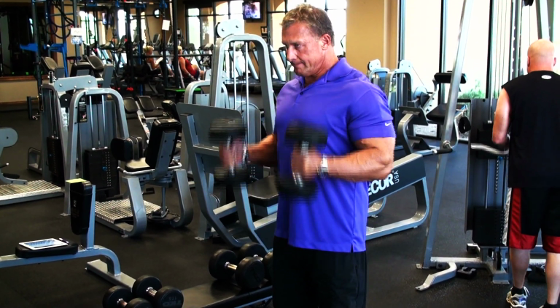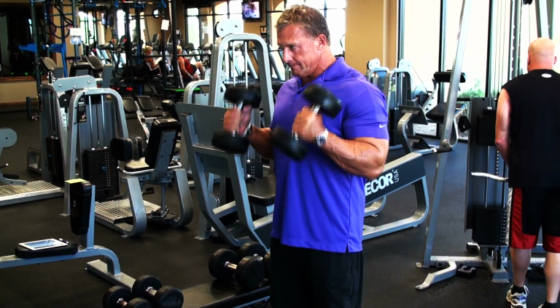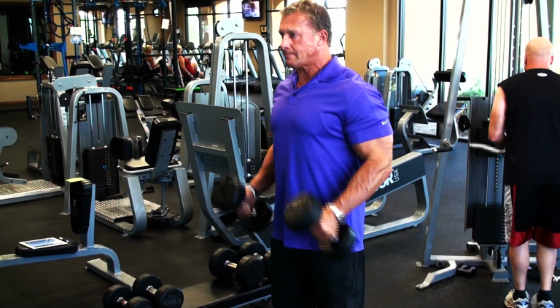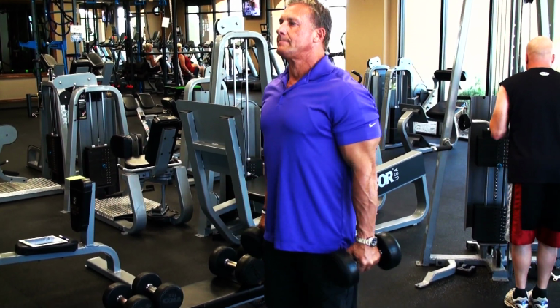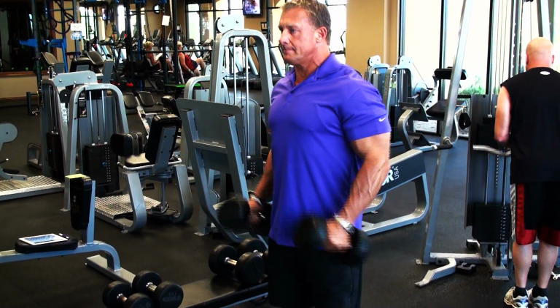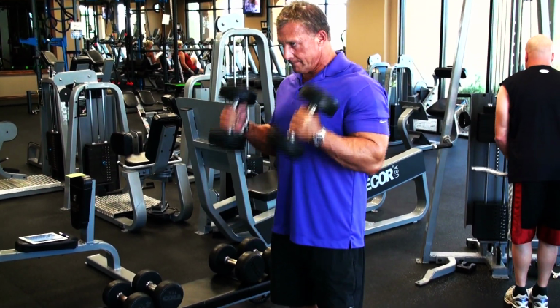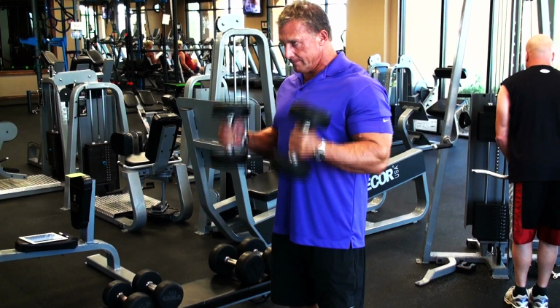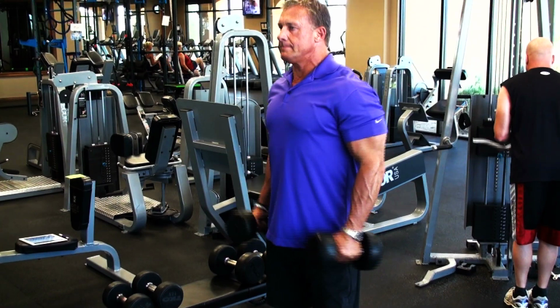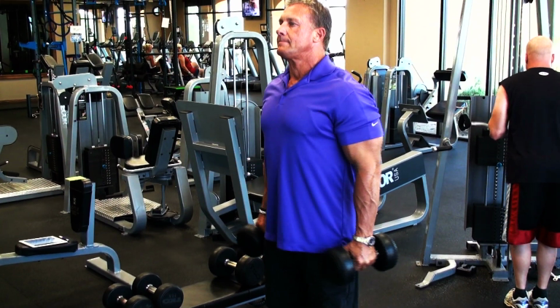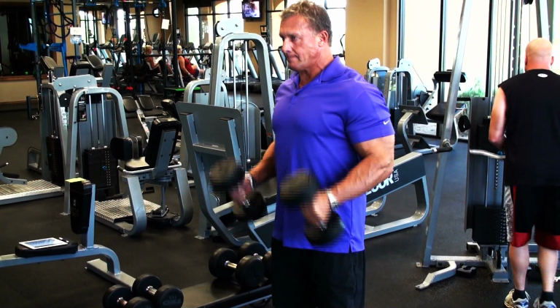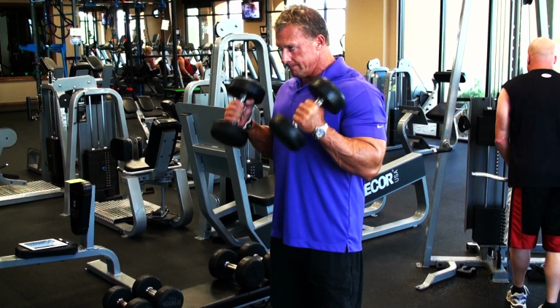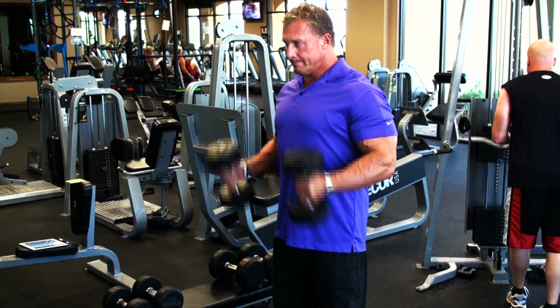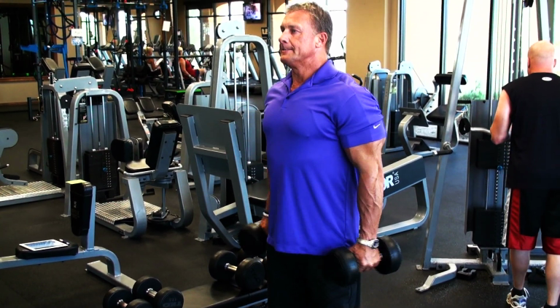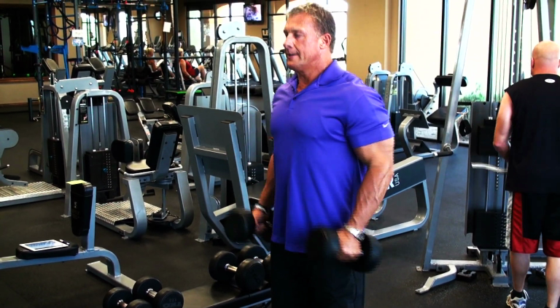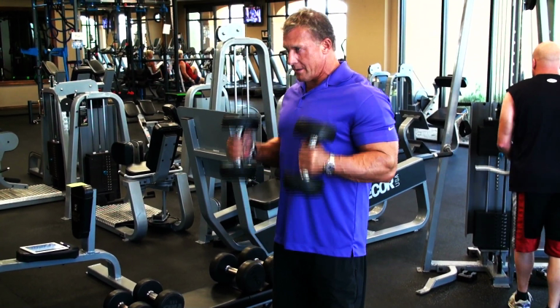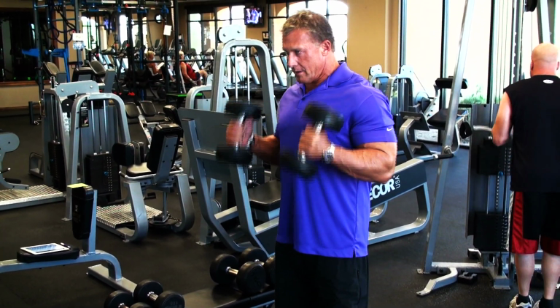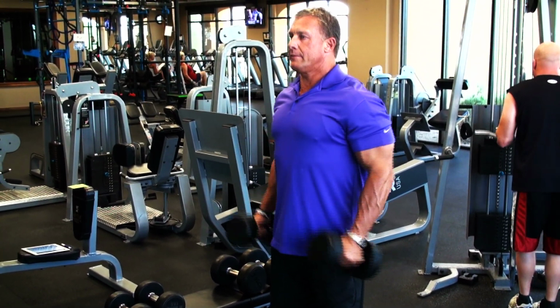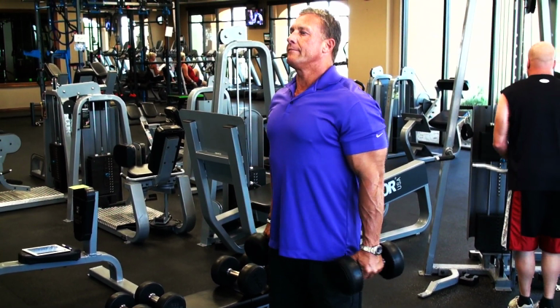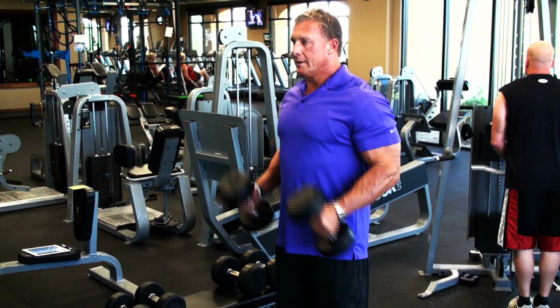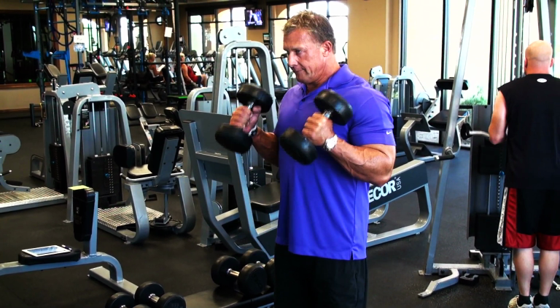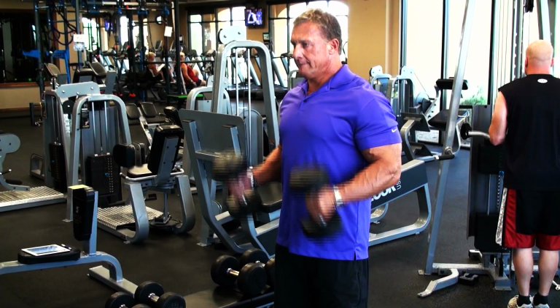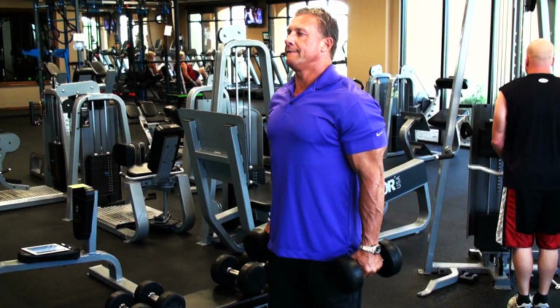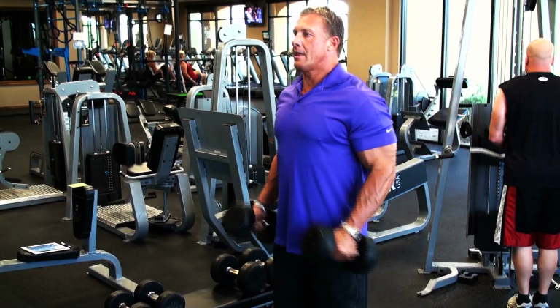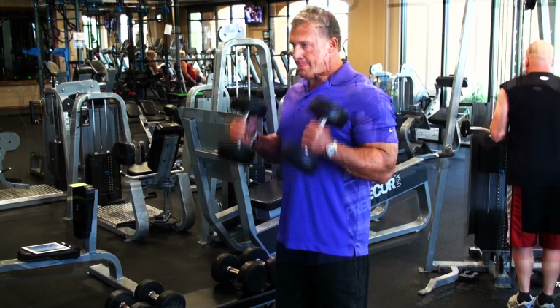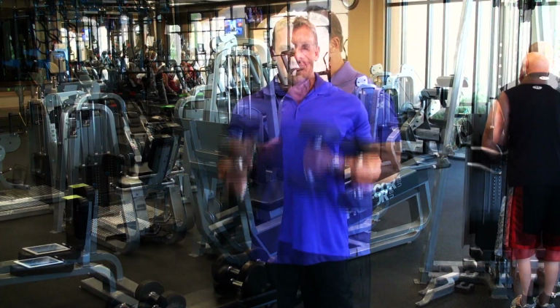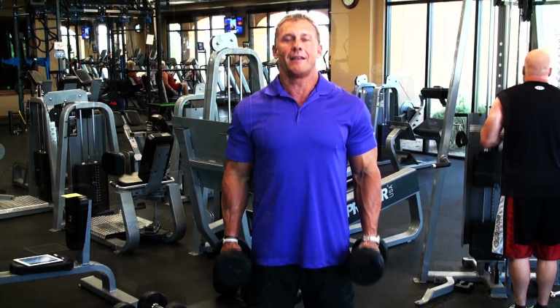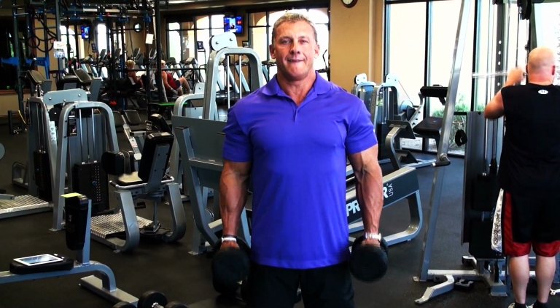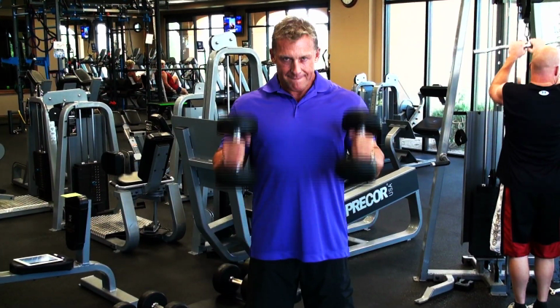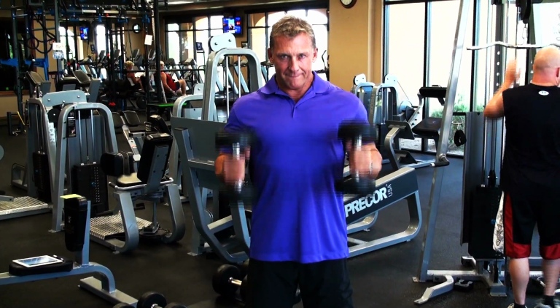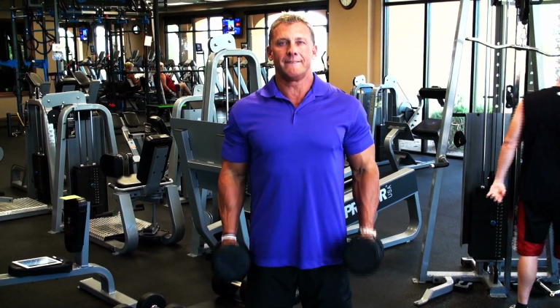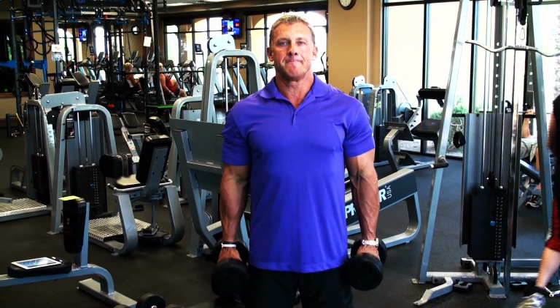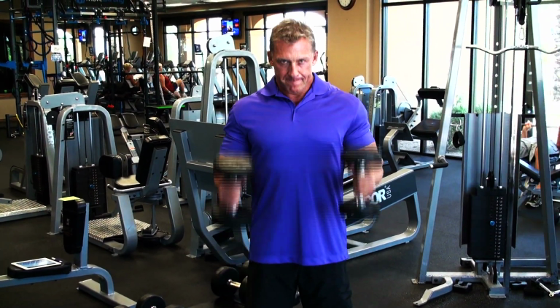On this one, I want it to be more strict. So it's up and down, thinking about squeezing that bicep at the top of the exercise. What this does is it starts to work the width of the bicep and a little bit of forearm.